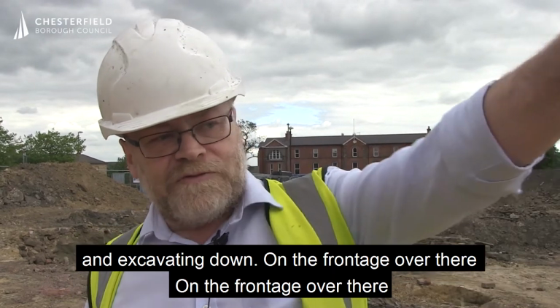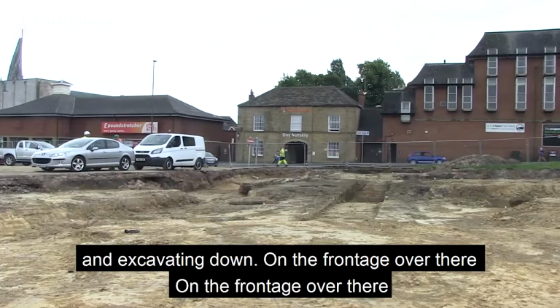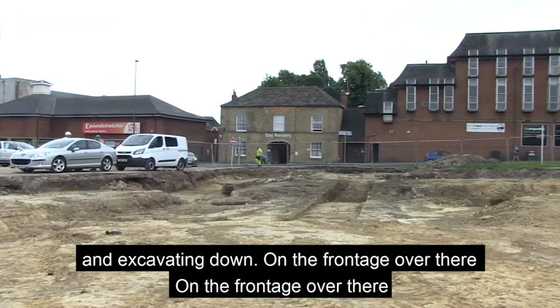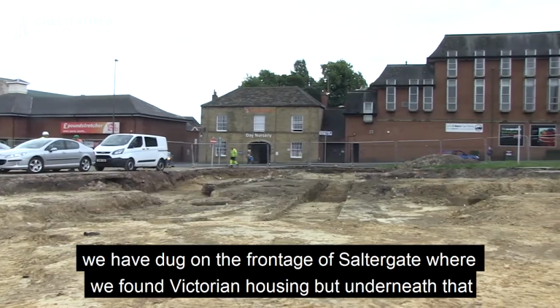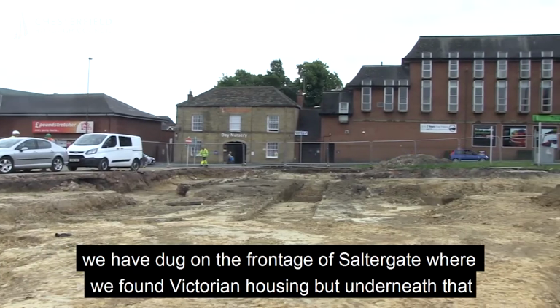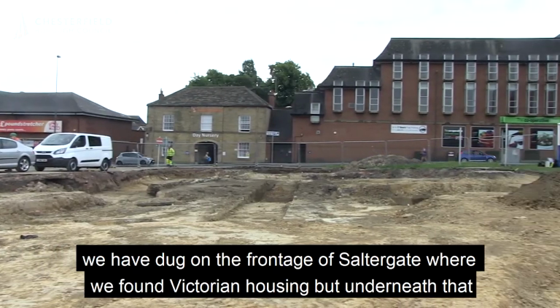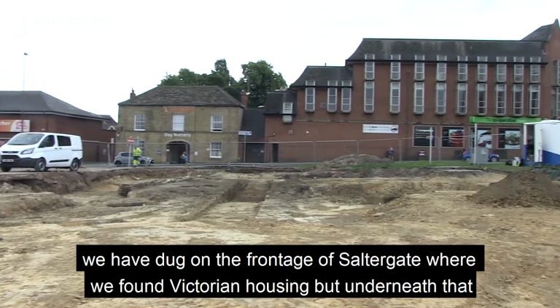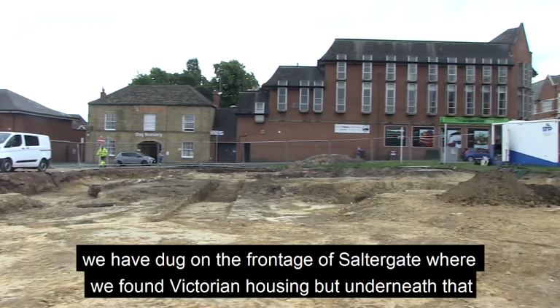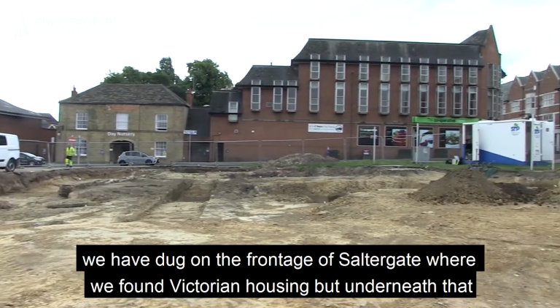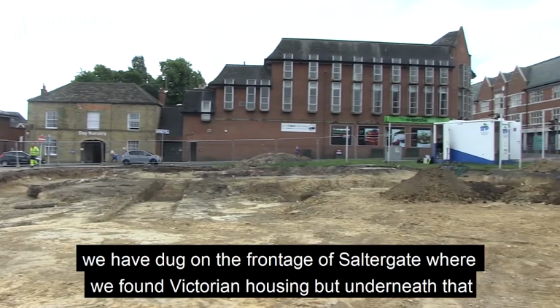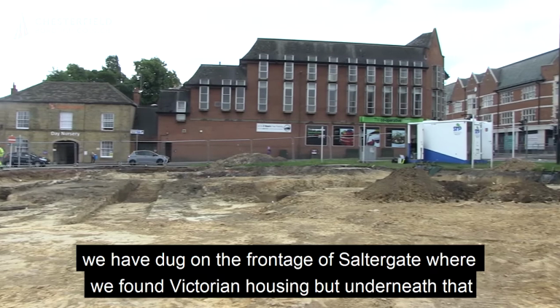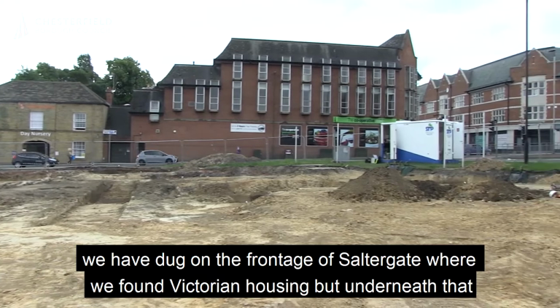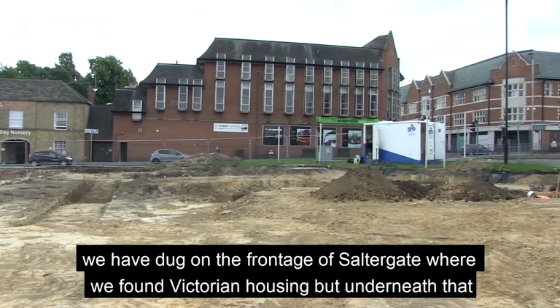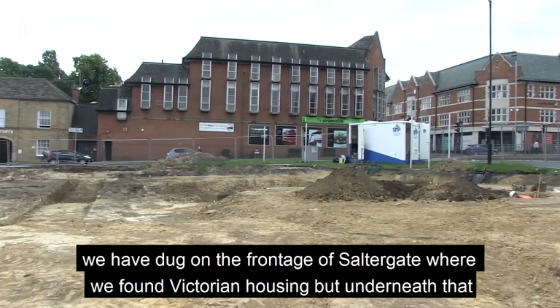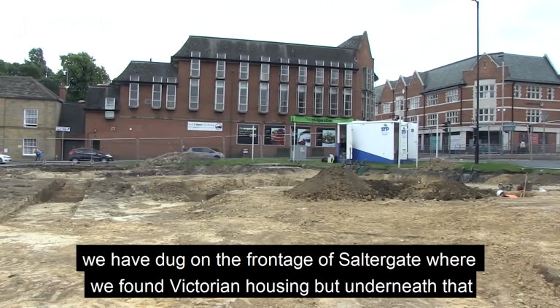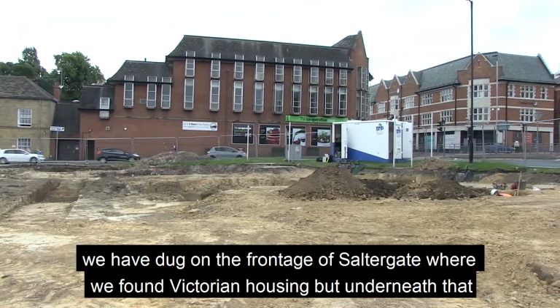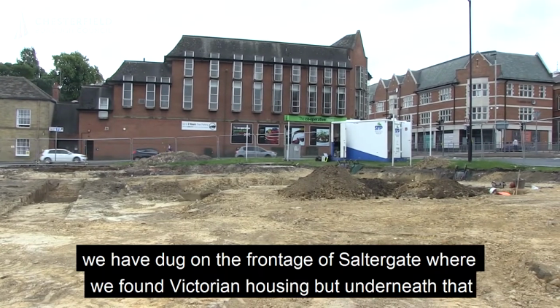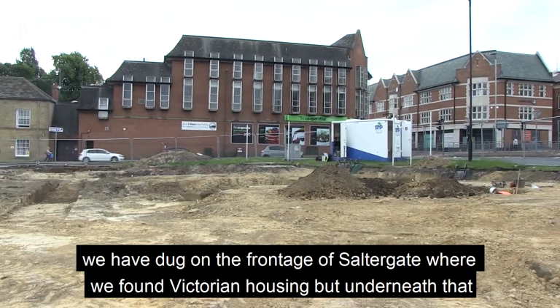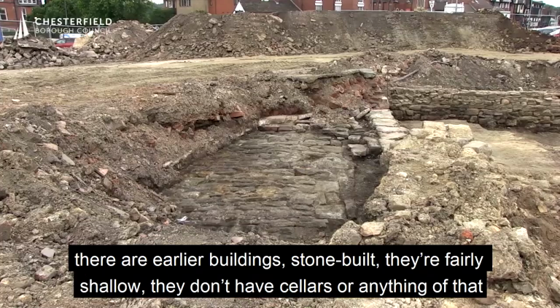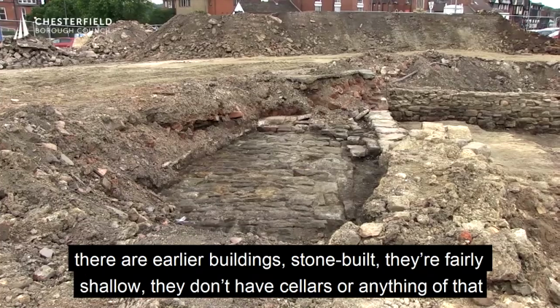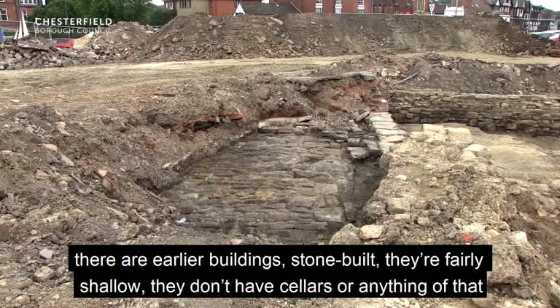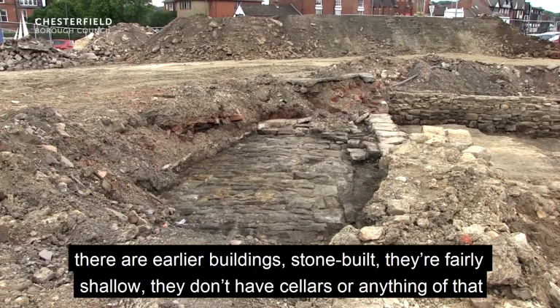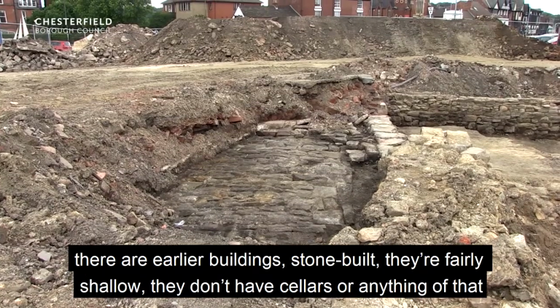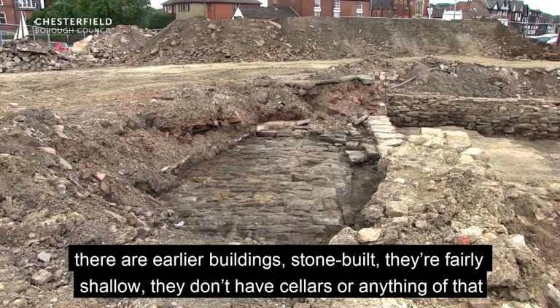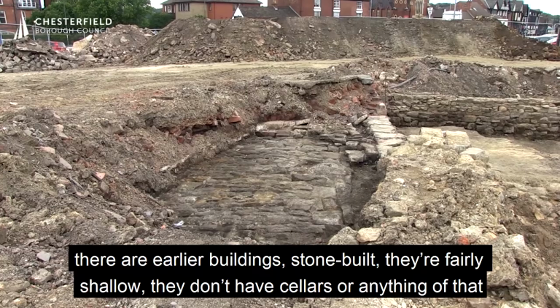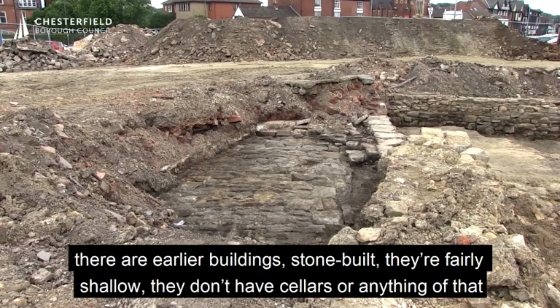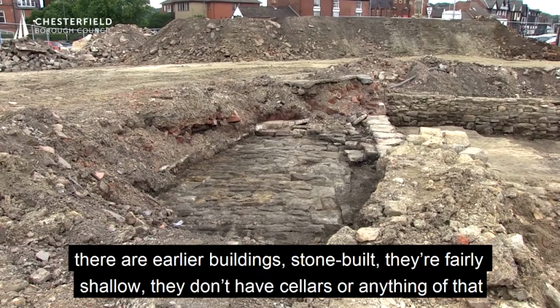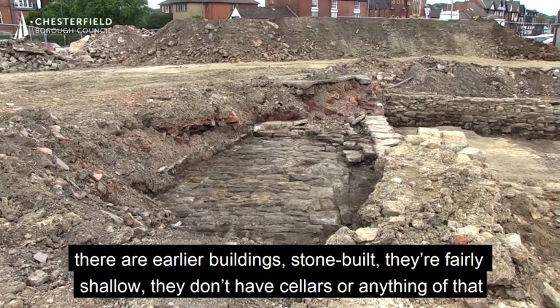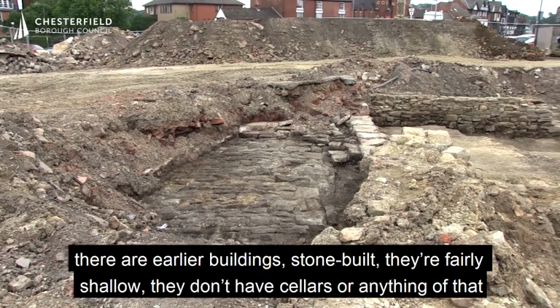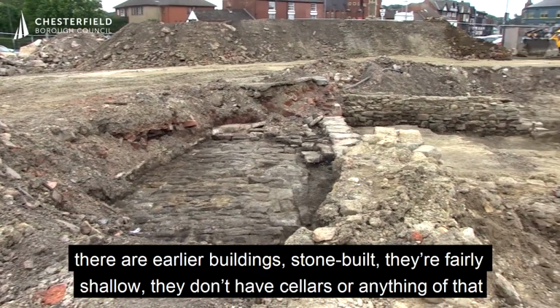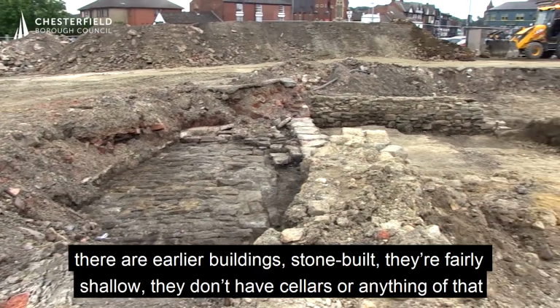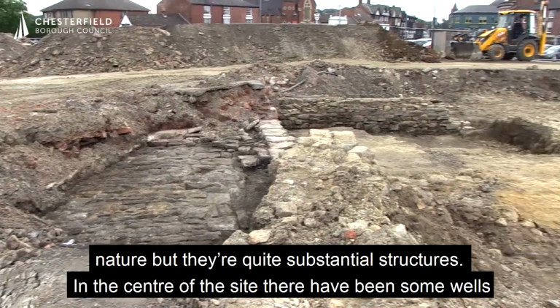On the frontage over there we've dug on the frontage of Saltergate where we found Victorian housing. But underneath that there are earlier buildings, stone built. They're fairly shallow and don't have any cellars or anything of that nature.